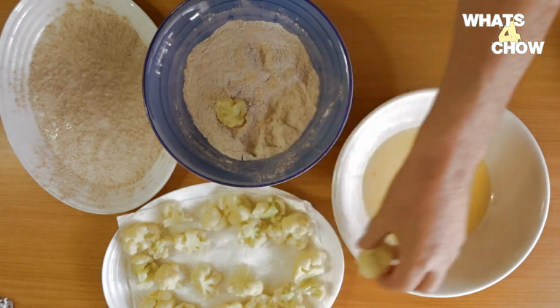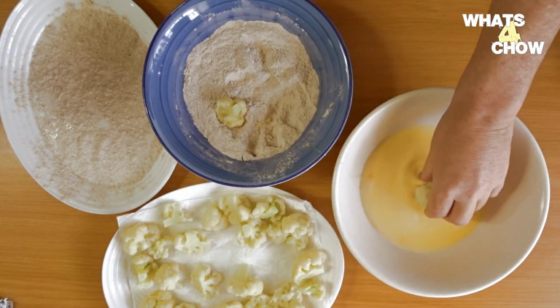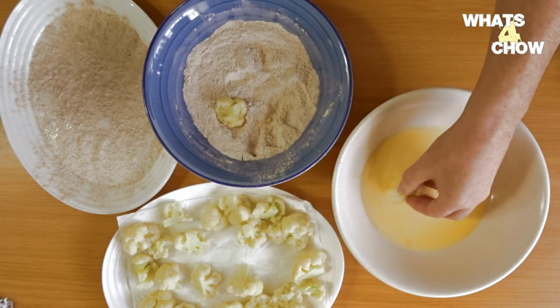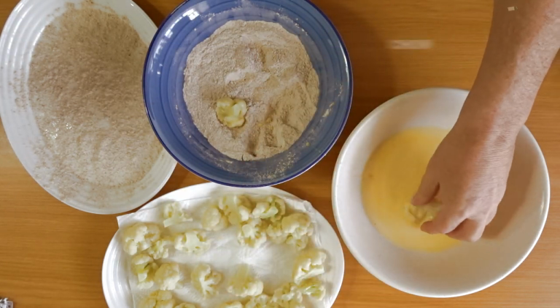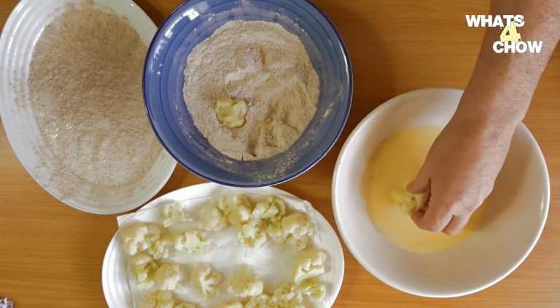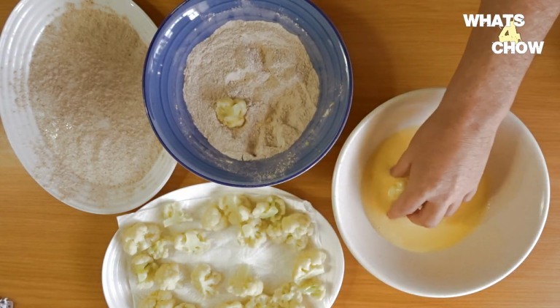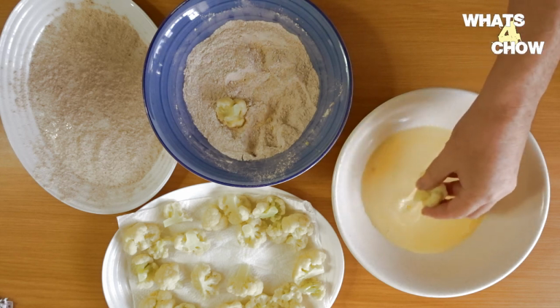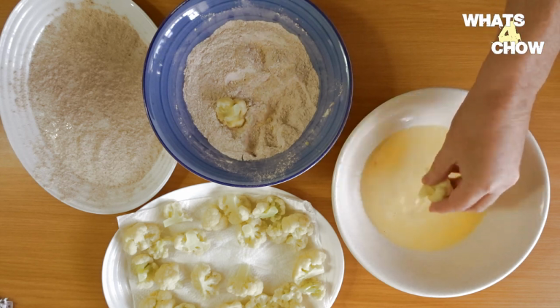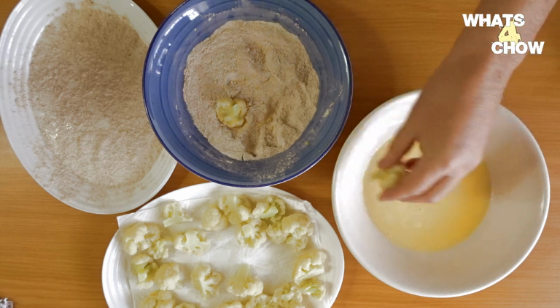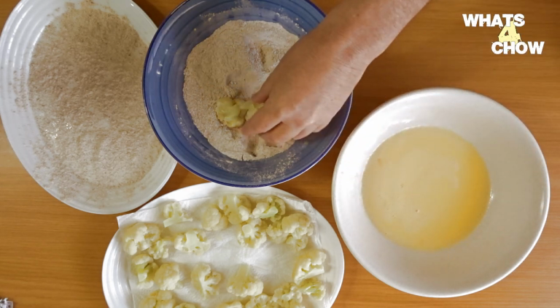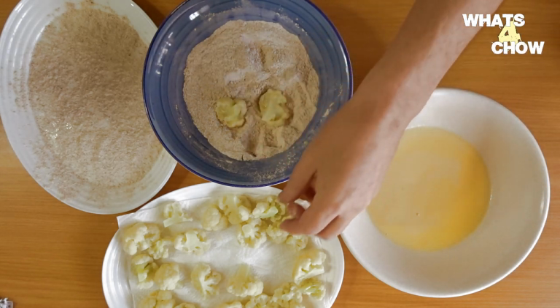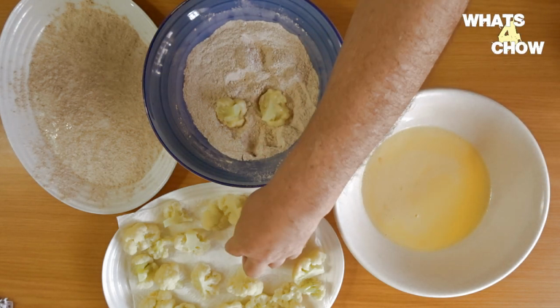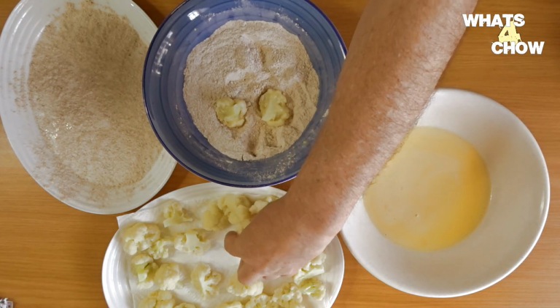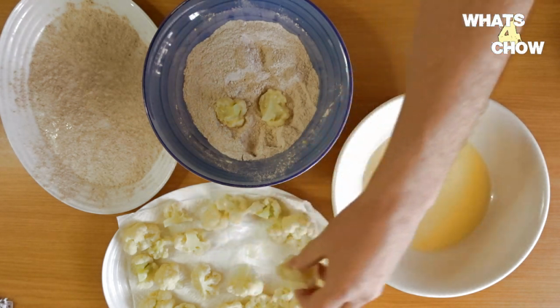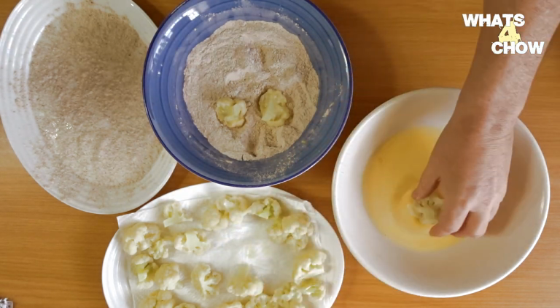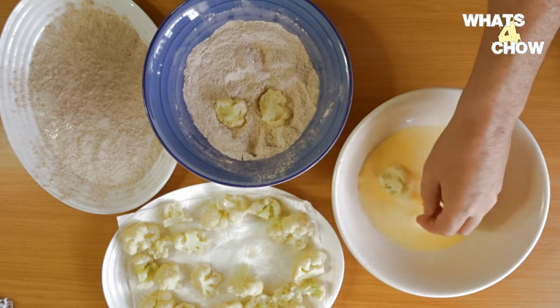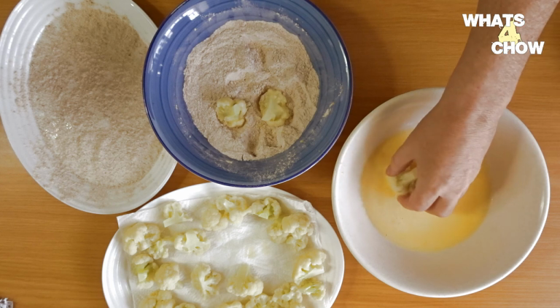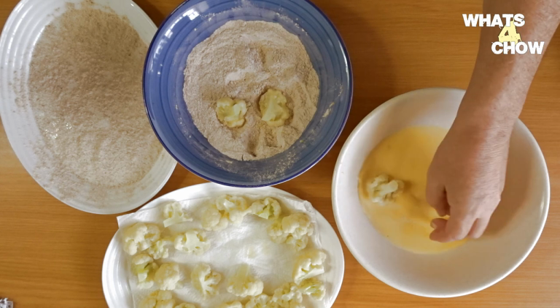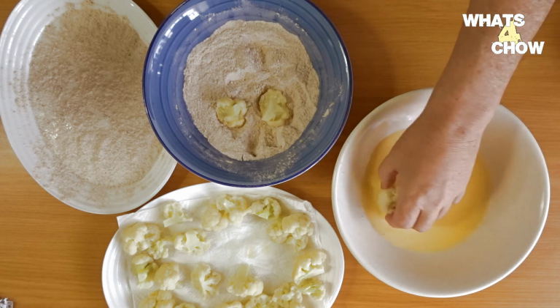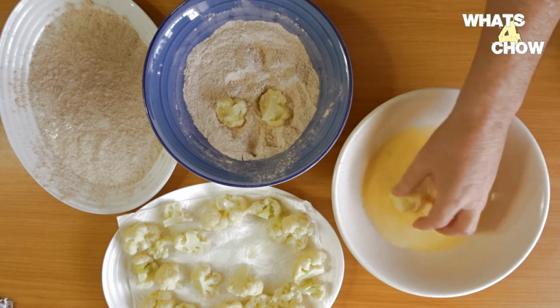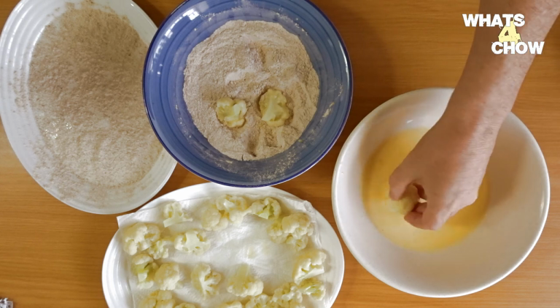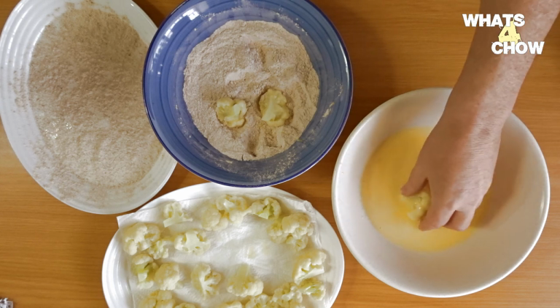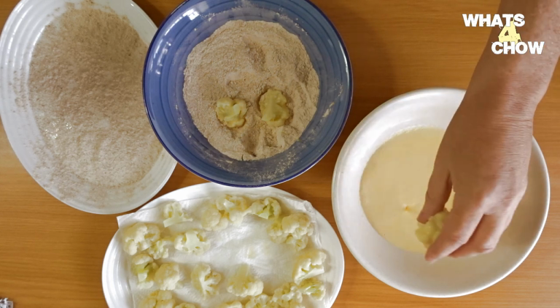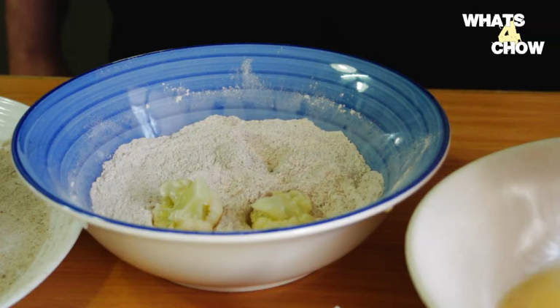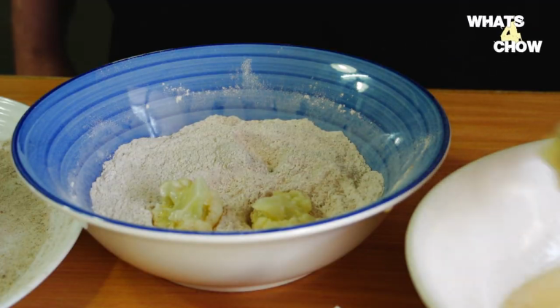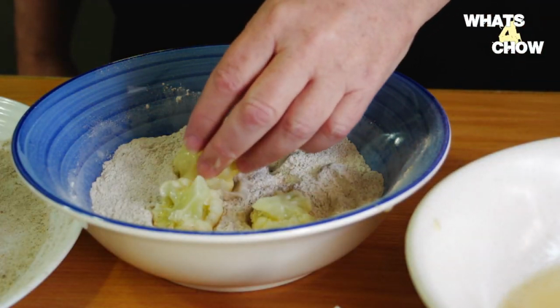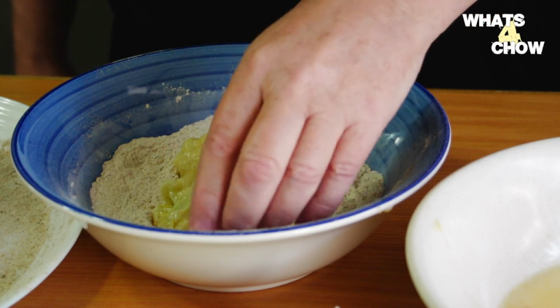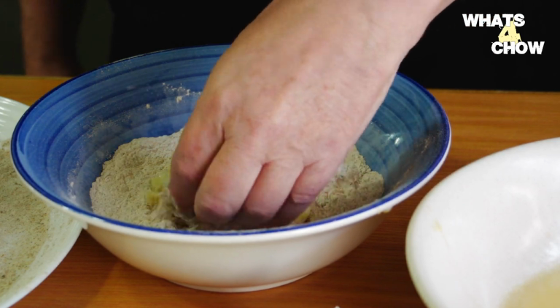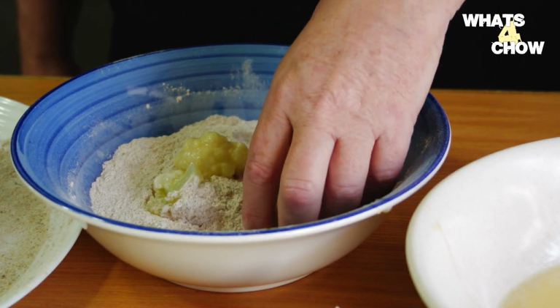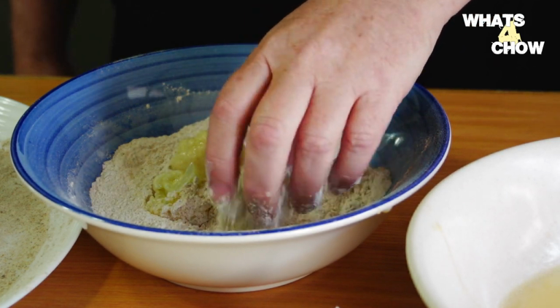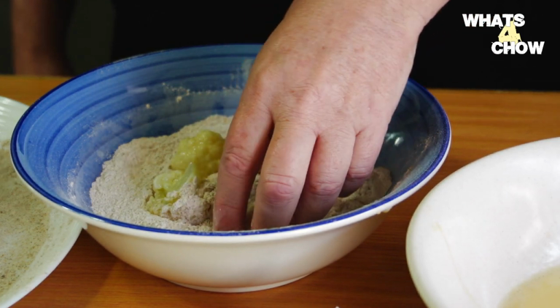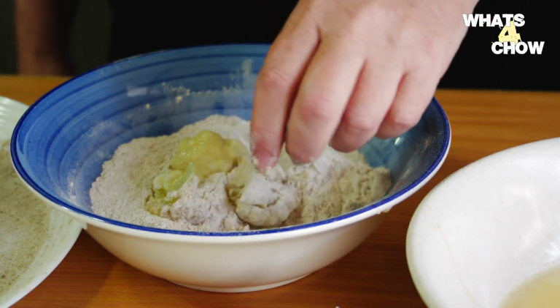Working with a few pieces of cauliflower at a time, dip the florets into the egg mixture to wet them all over, then dredge them in the flour mixture to coat. Be sure to shake off any loose flour before transferring the coated florets to the floured platter.